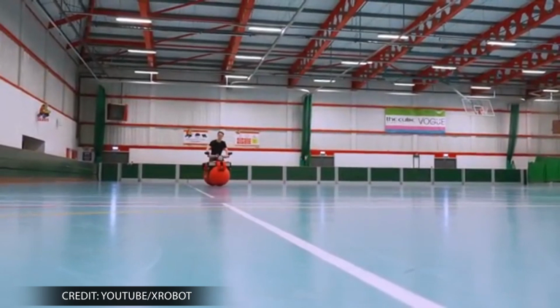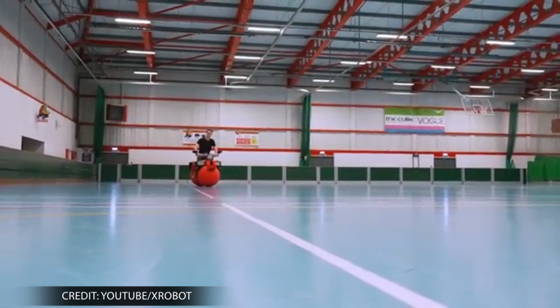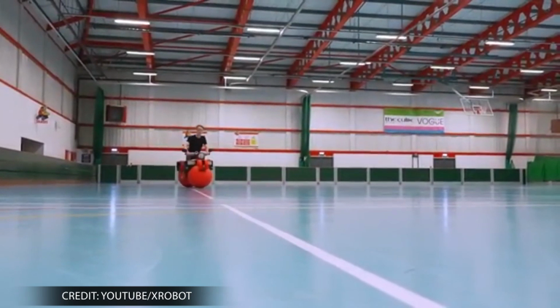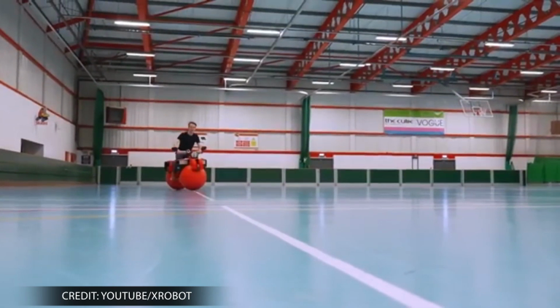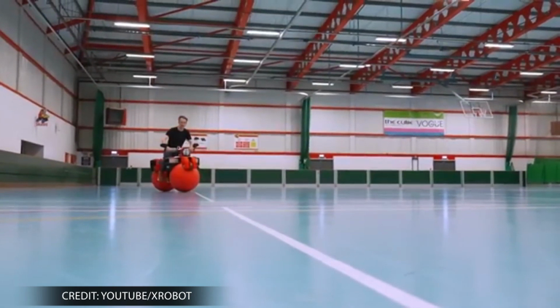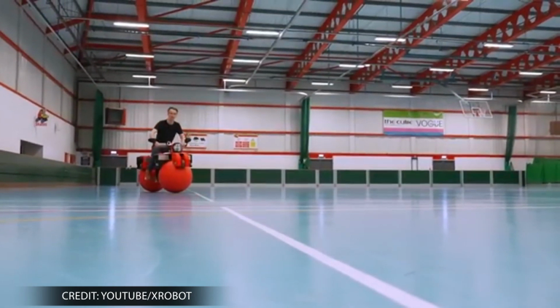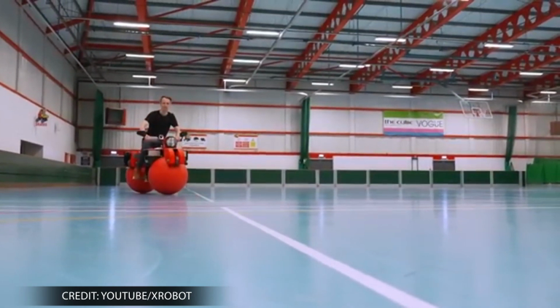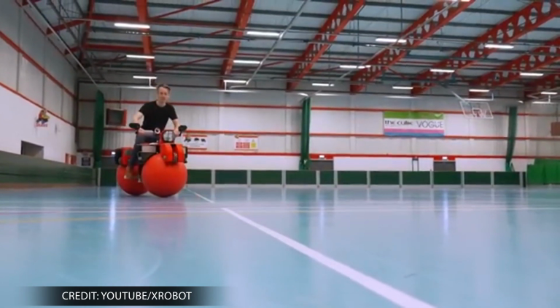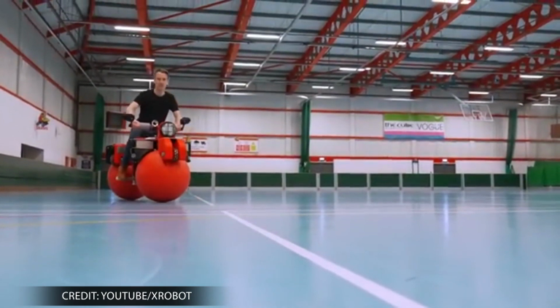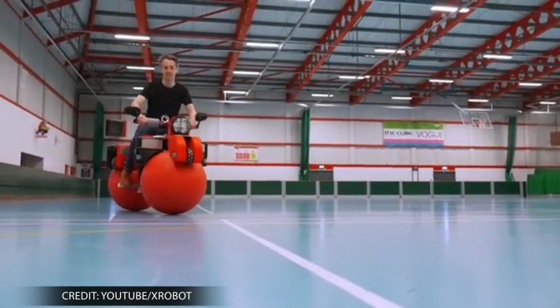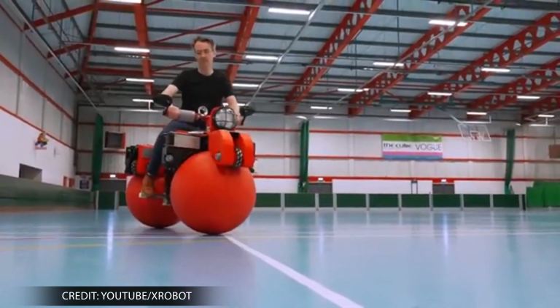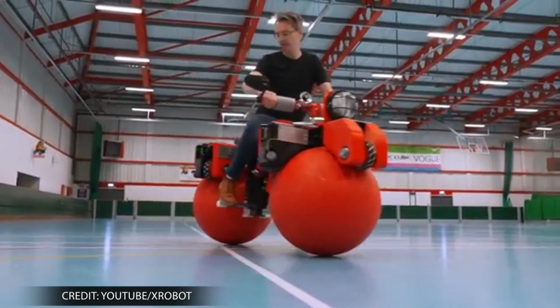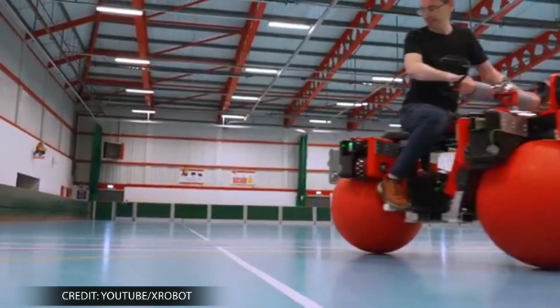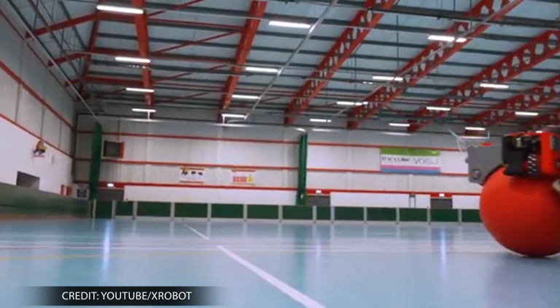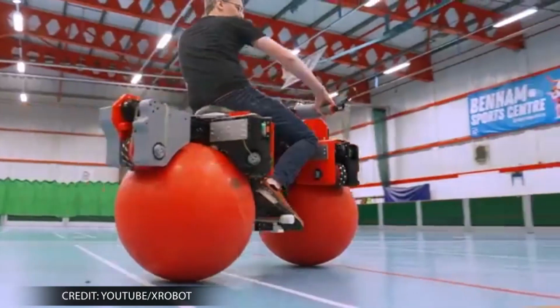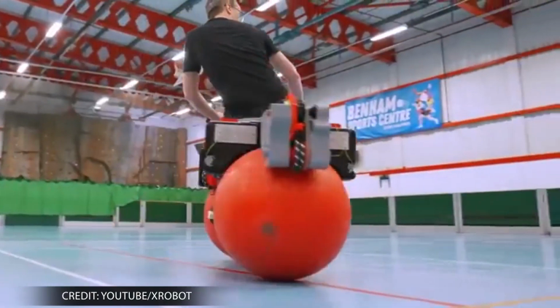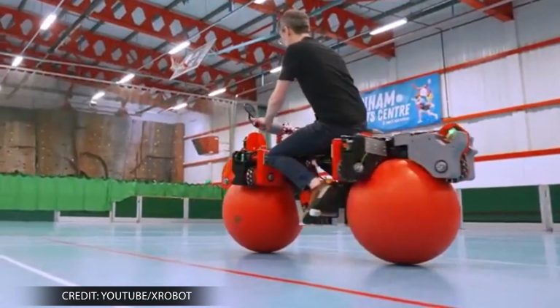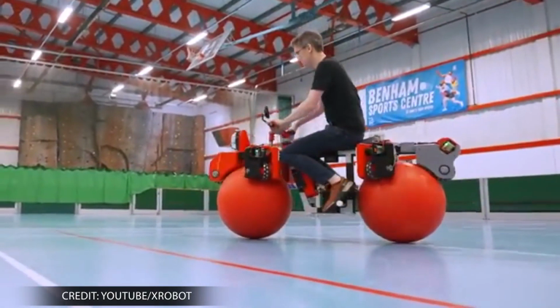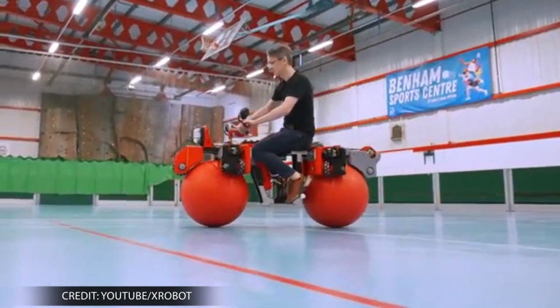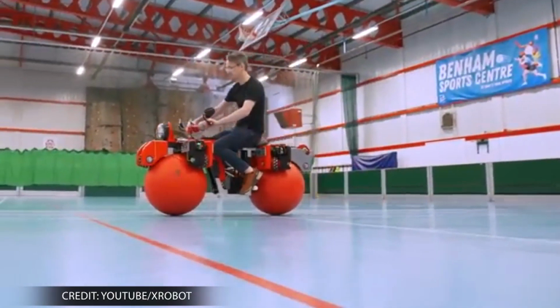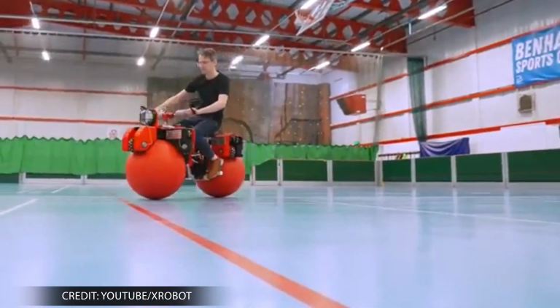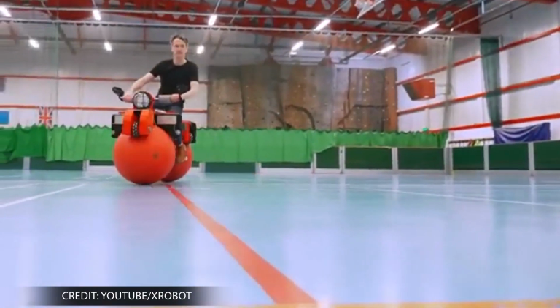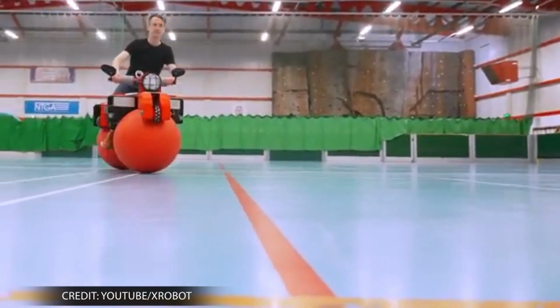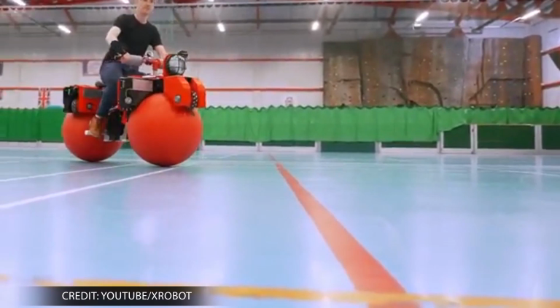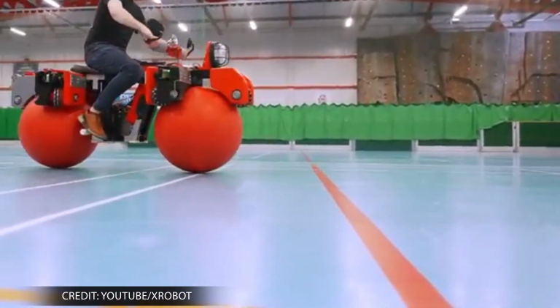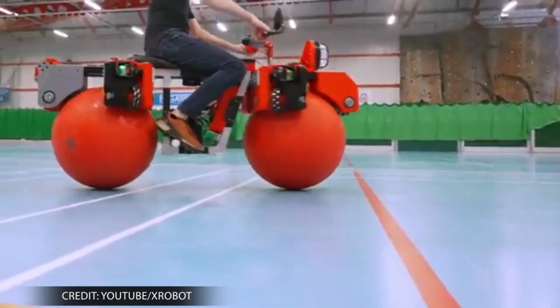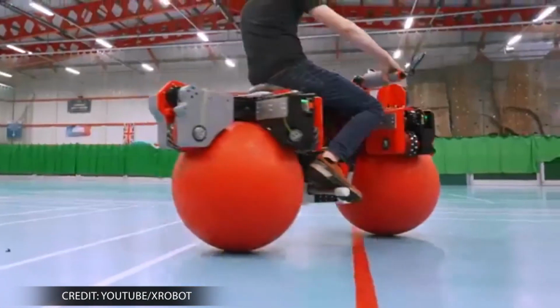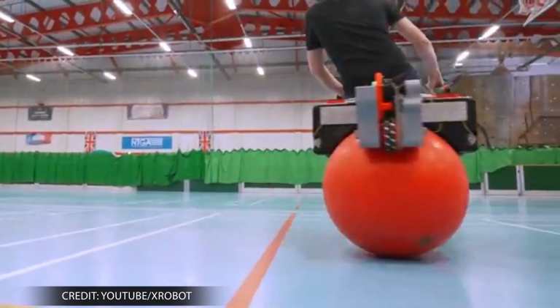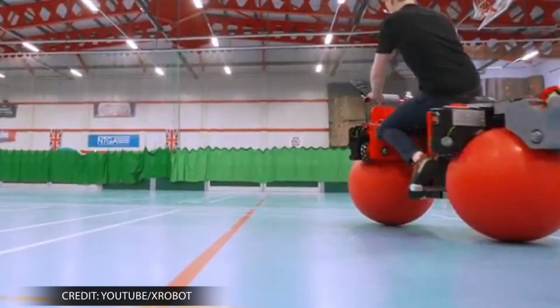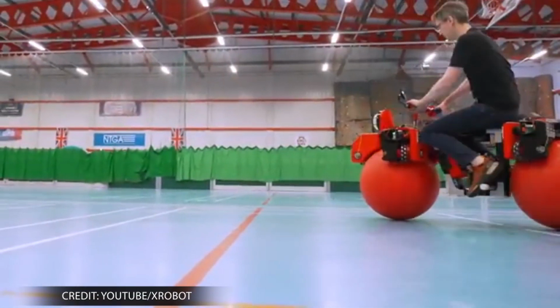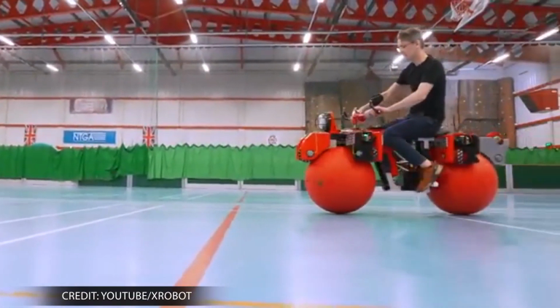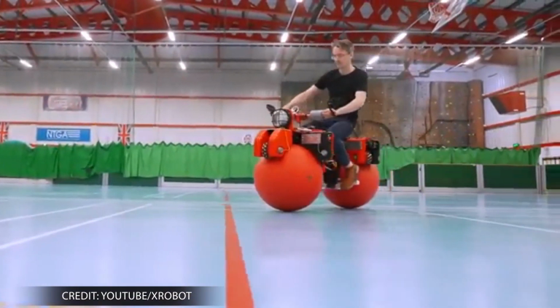The bike additionally contains code Bruton wrote himself to handle the microcontroller programming aspect of the bike. With the assistance of both the motors and the omni wheels, which are capable of moving in any direction, the bike has the ability to travel in any direction on the ground.